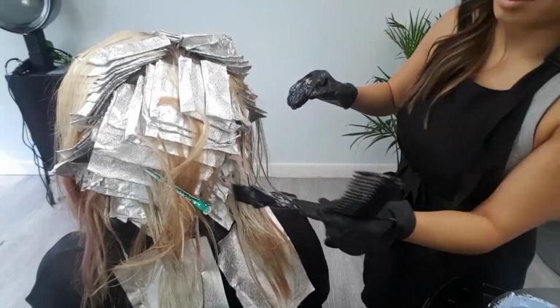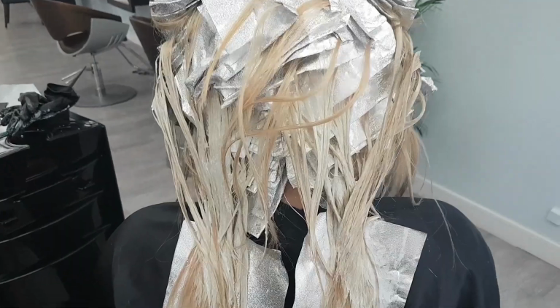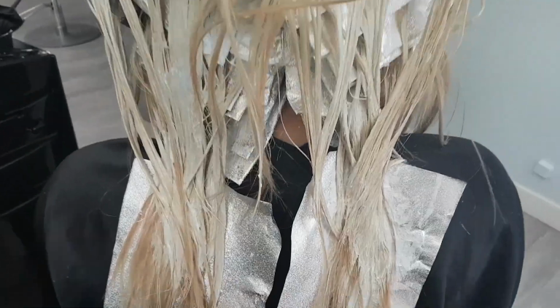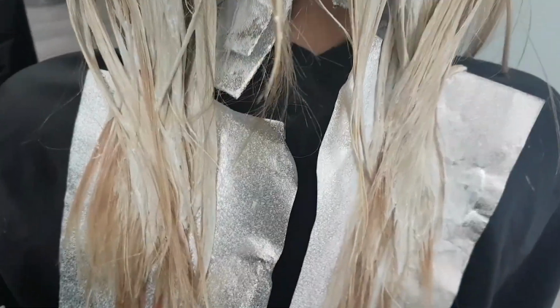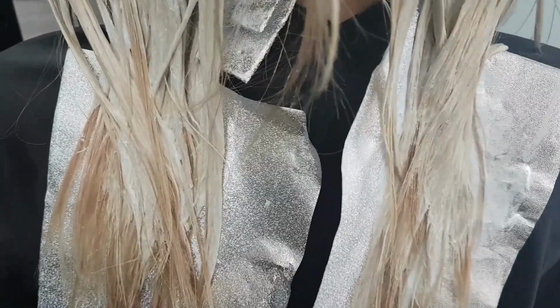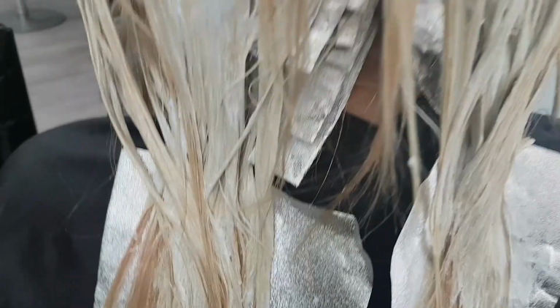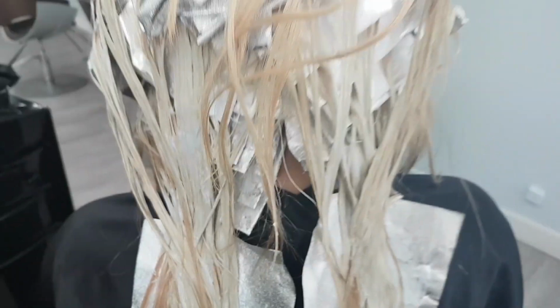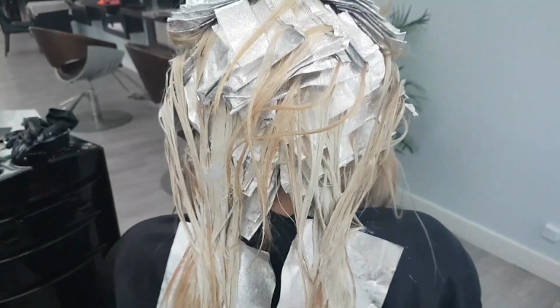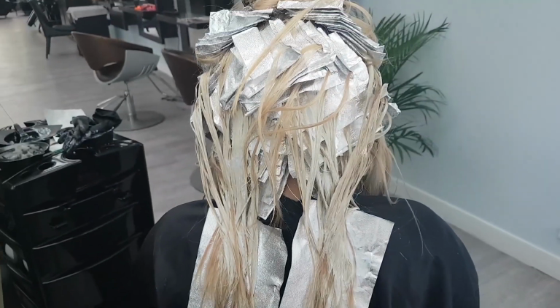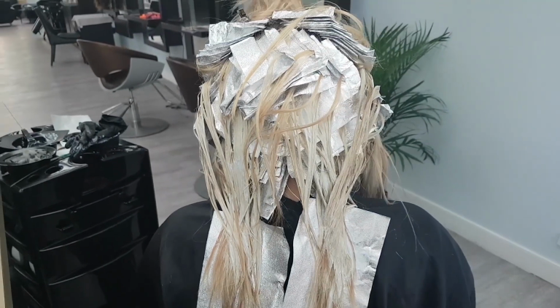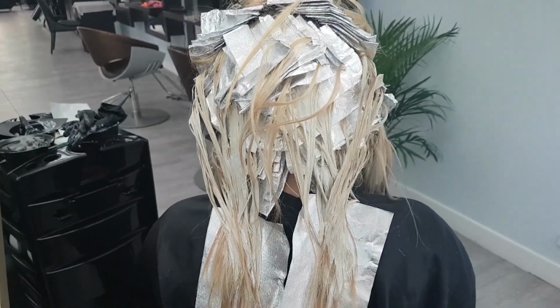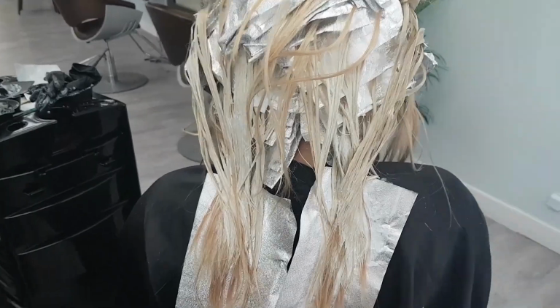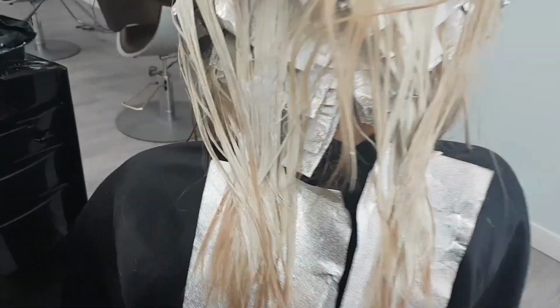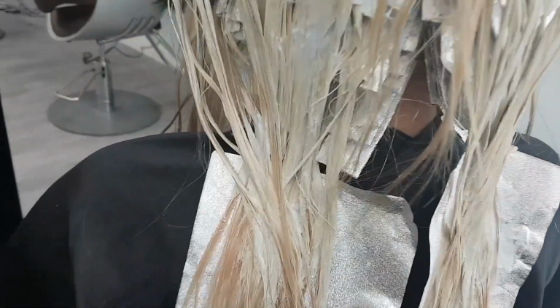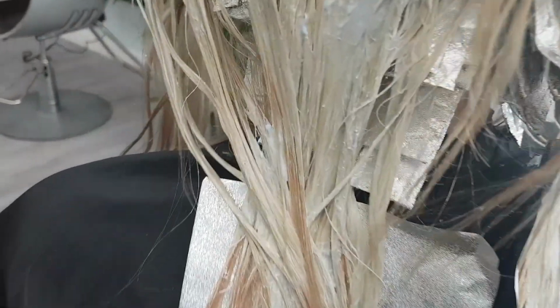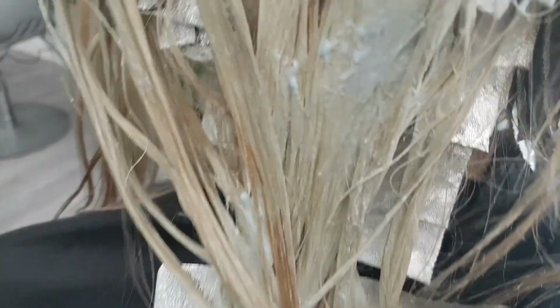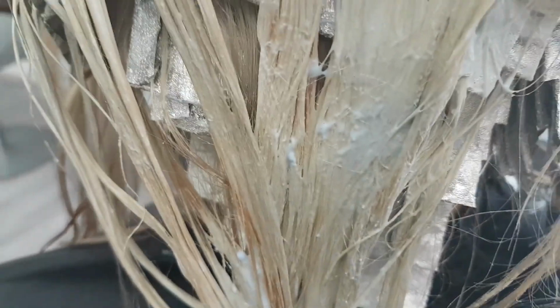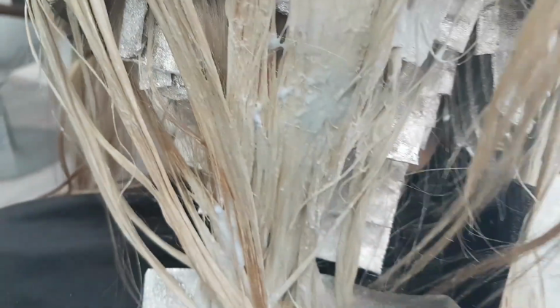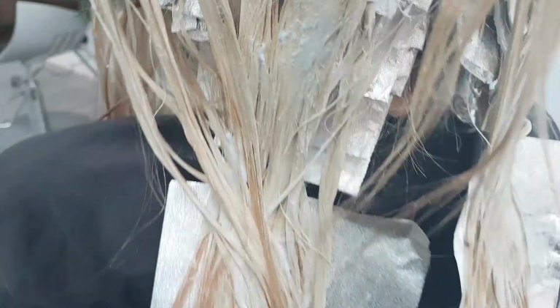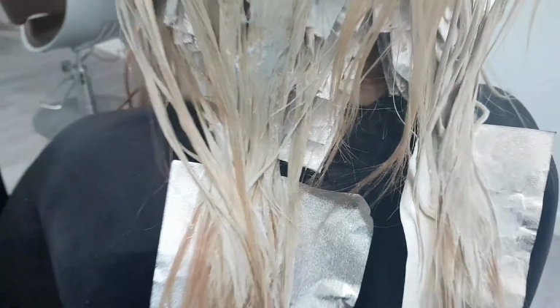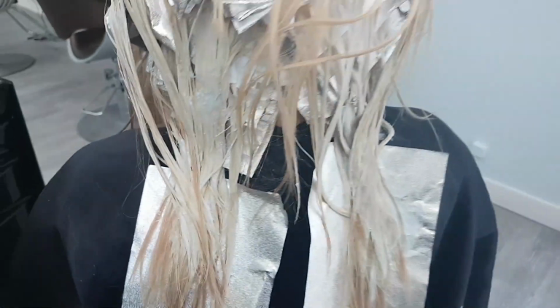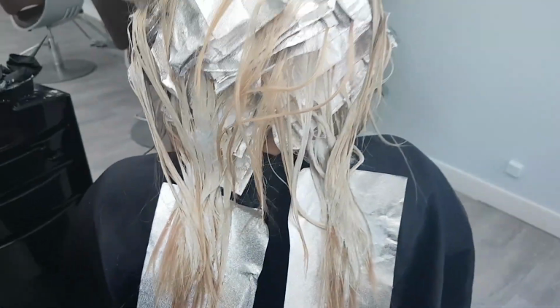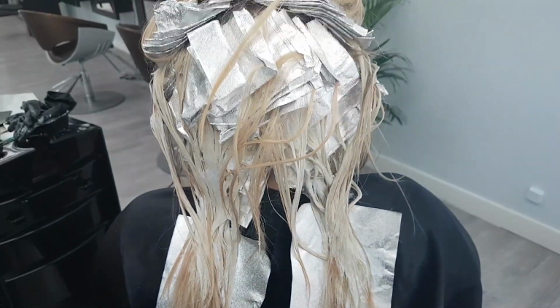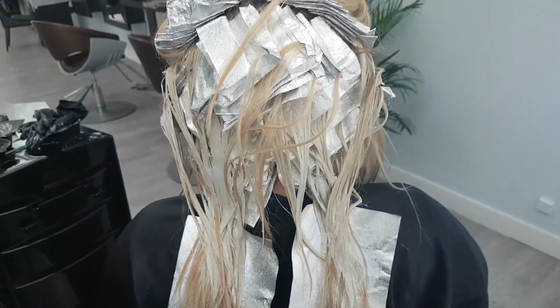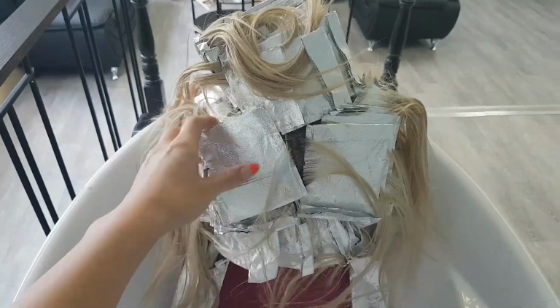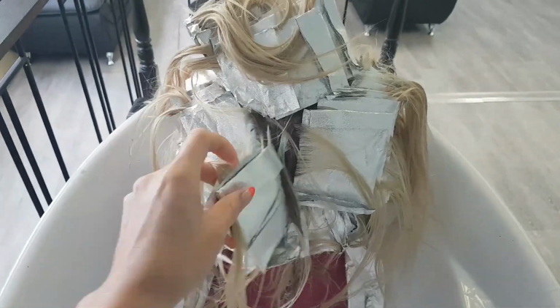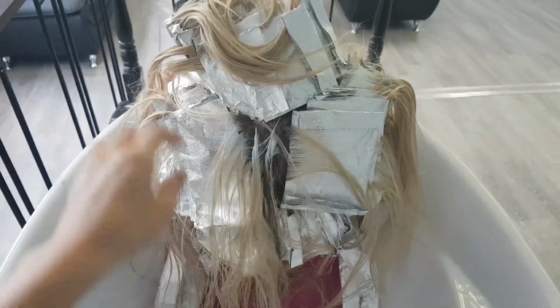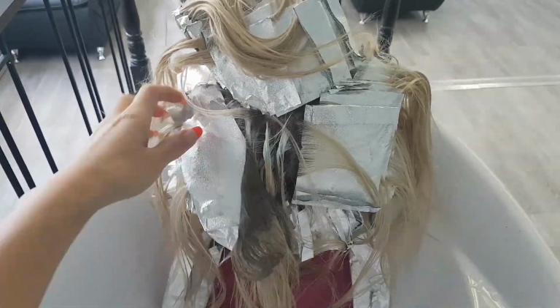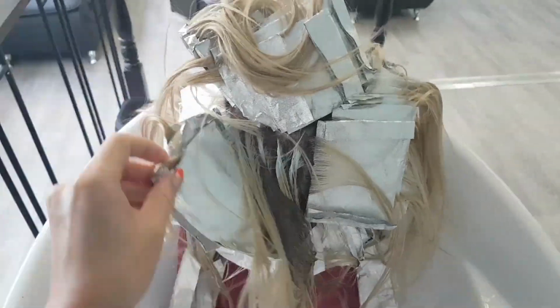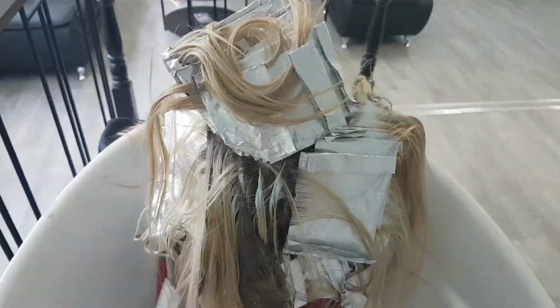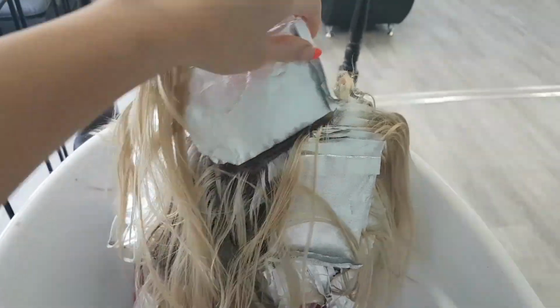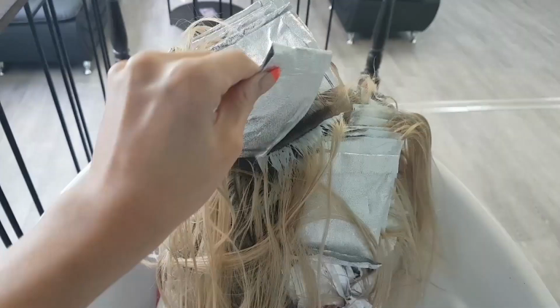We are all applied now. You can see it's already lifting out that pink really, really well. We're going to let this sit for a very short amount of time until it's ready and then we're going to wash it out. Let's take her to the sink and take down her foils and give her a wash.